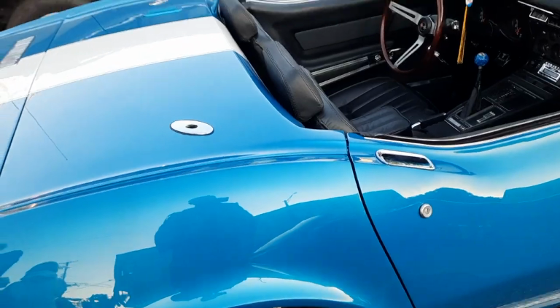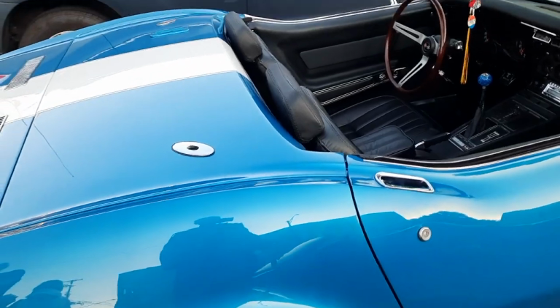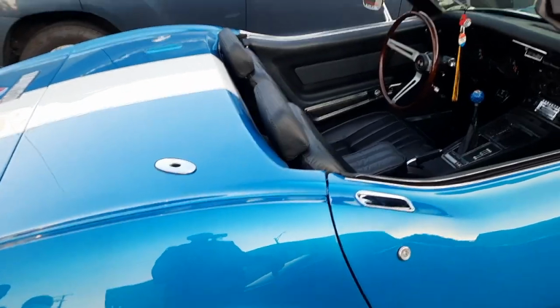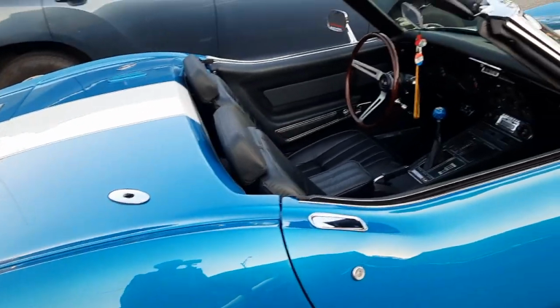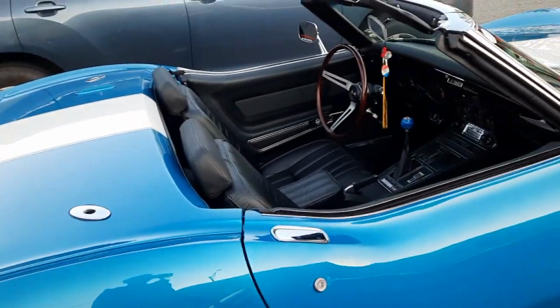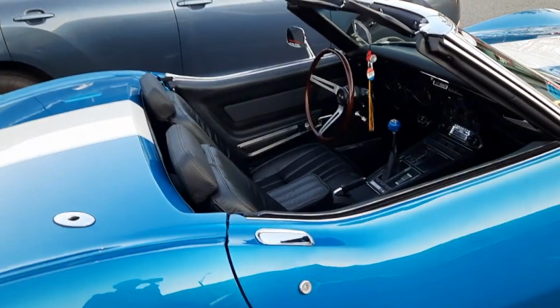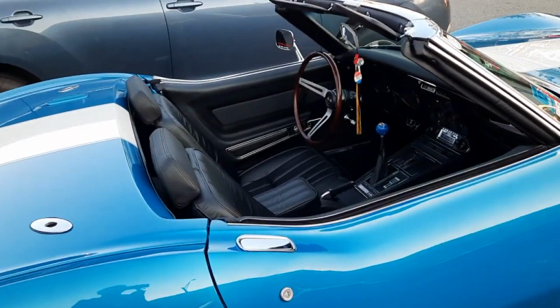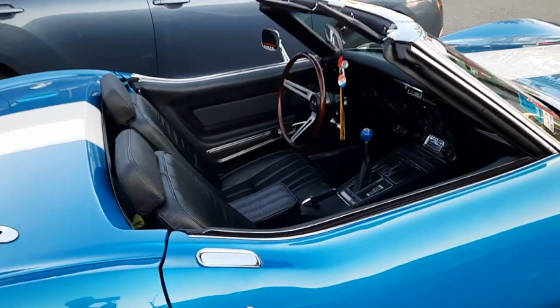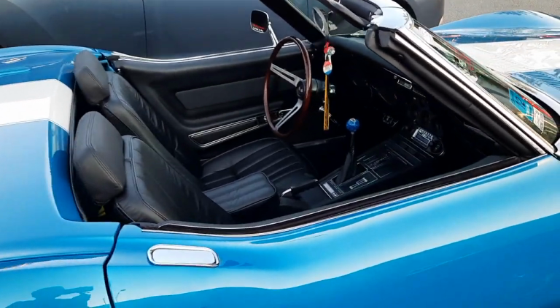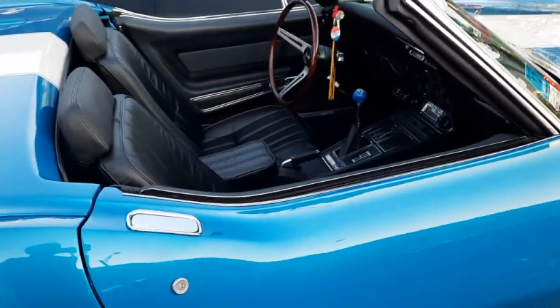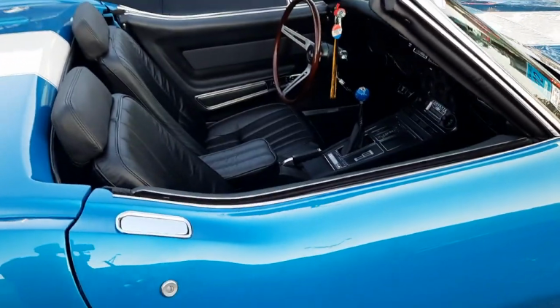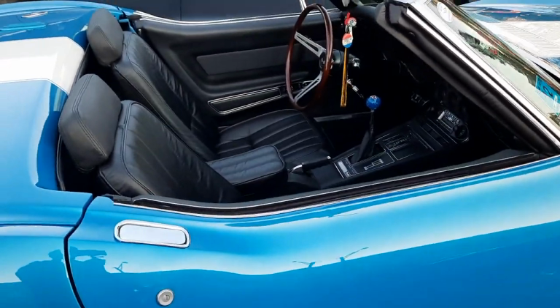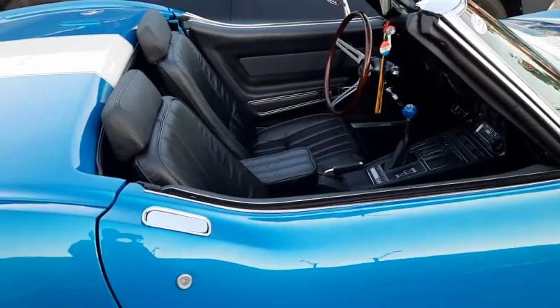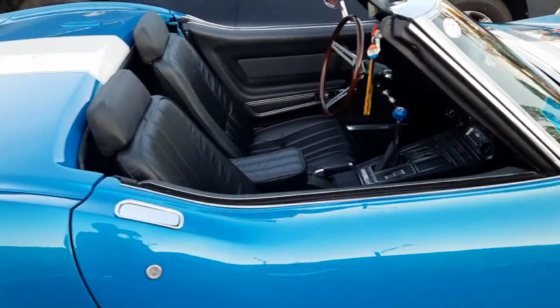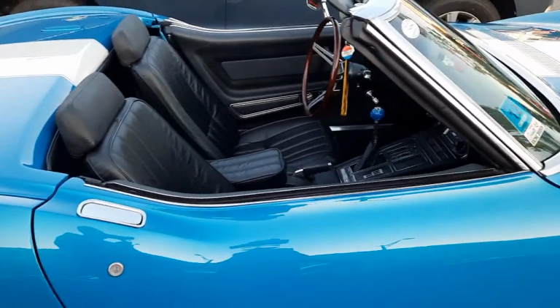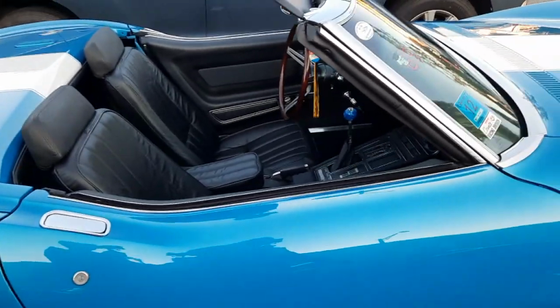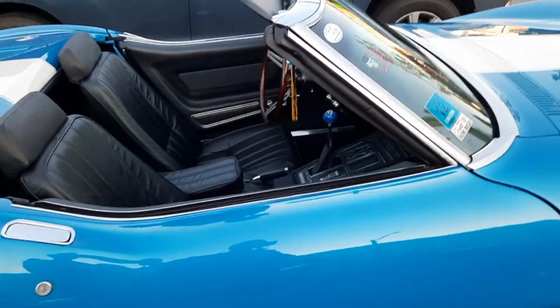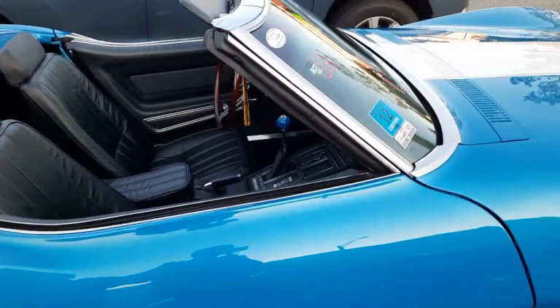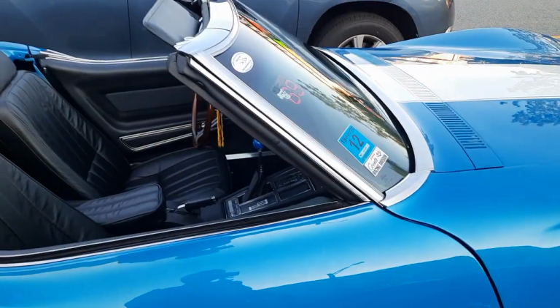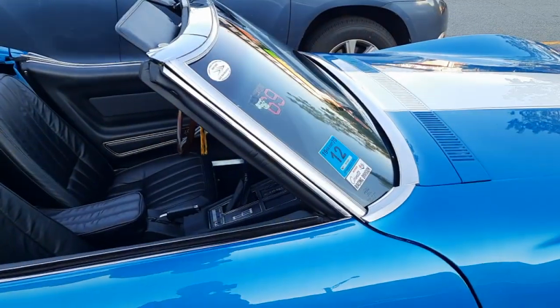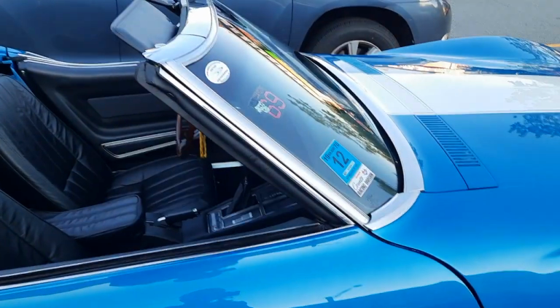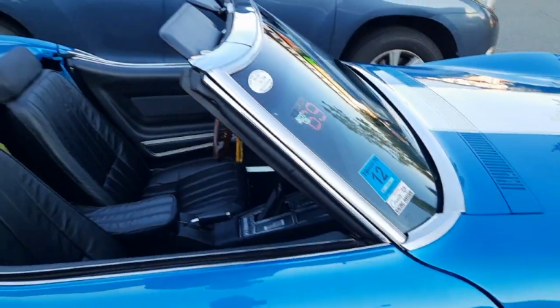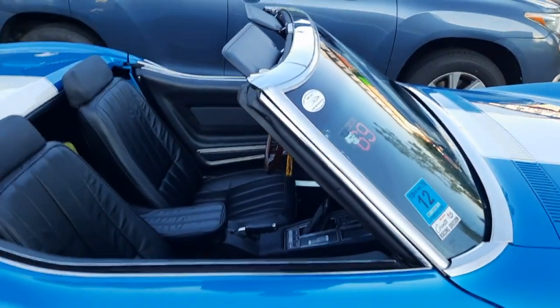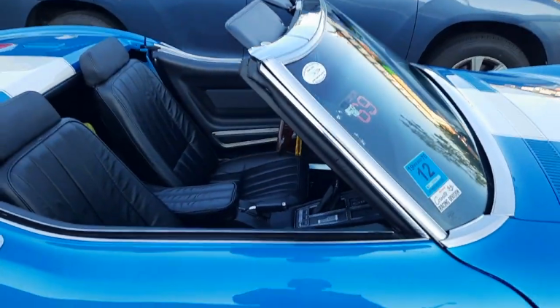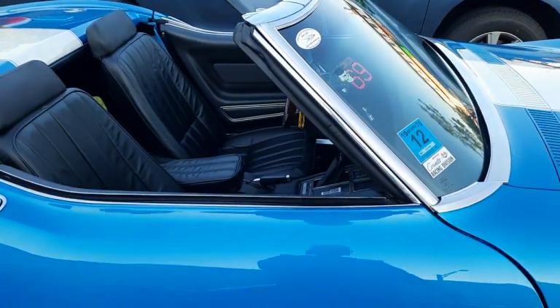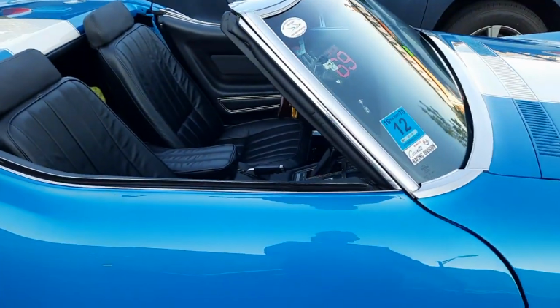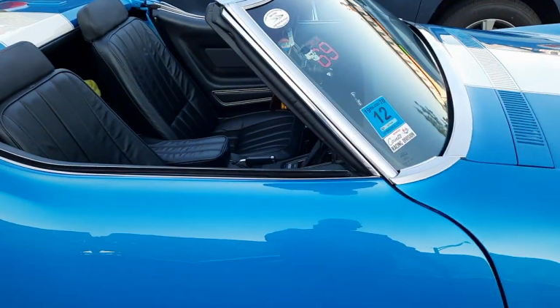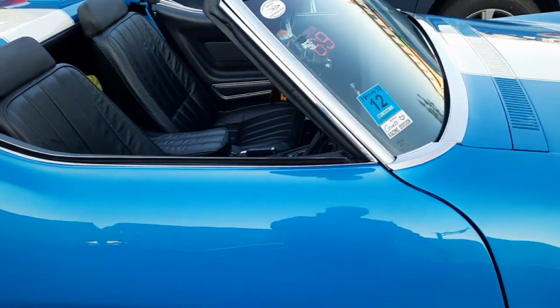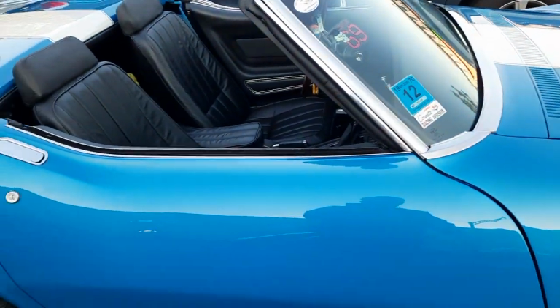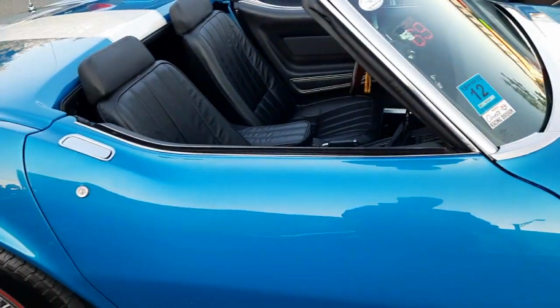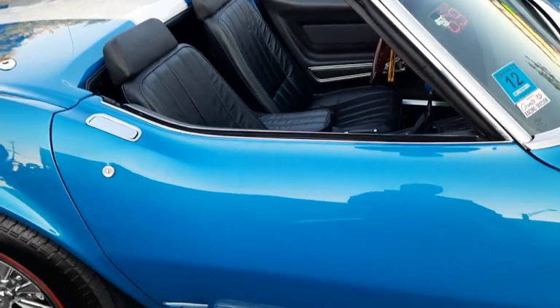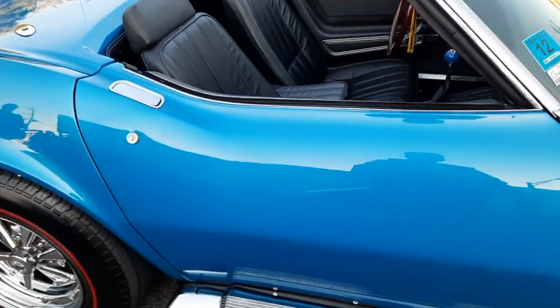I'm here at one of my club's events. It's called Corvettes and Cones. It's in Denville, which is where the club started.